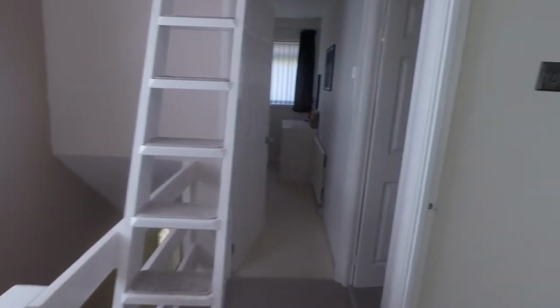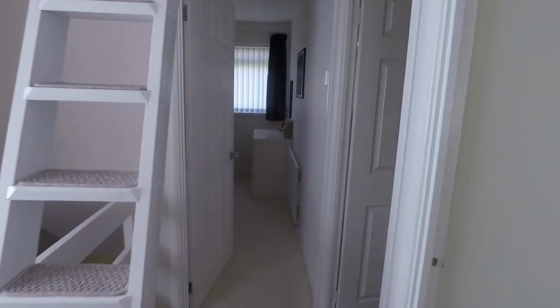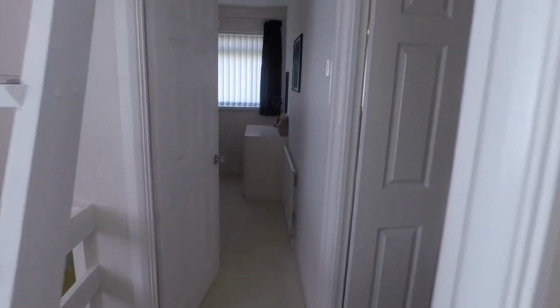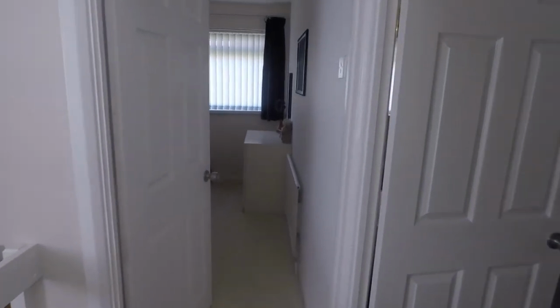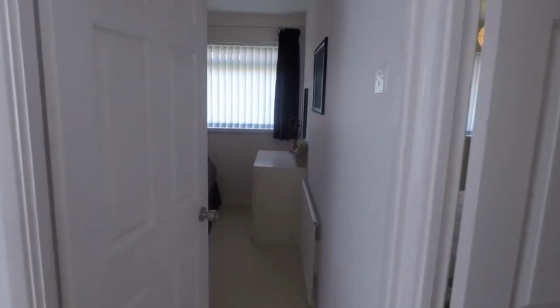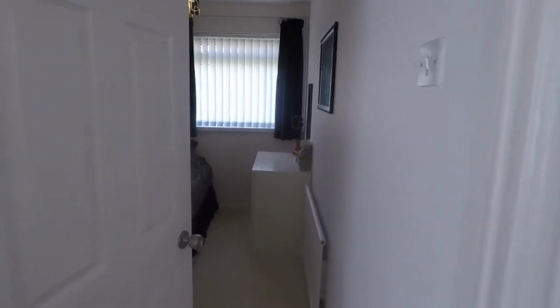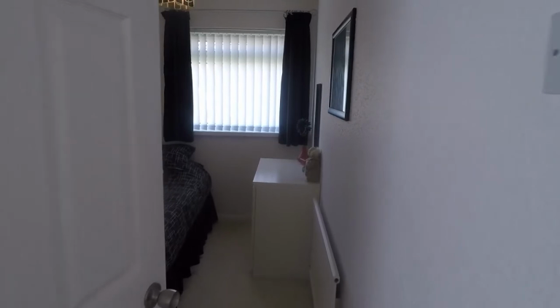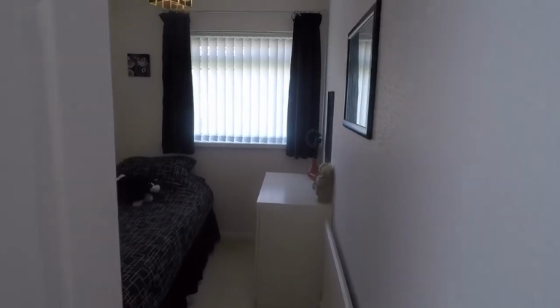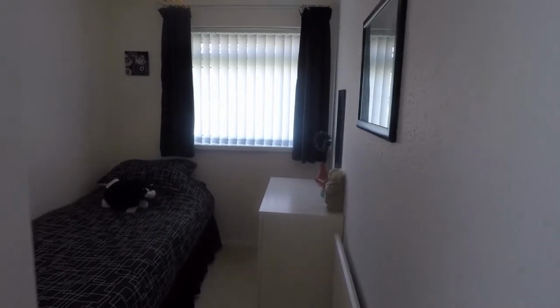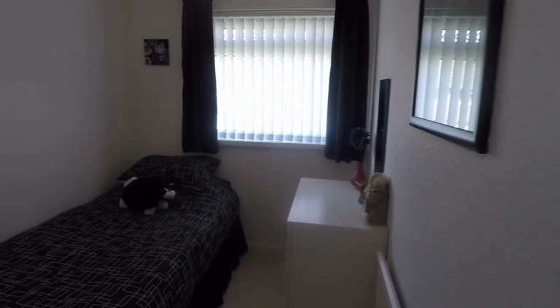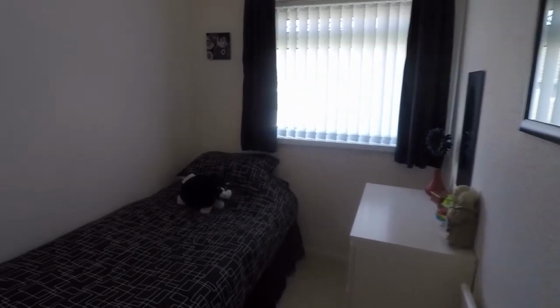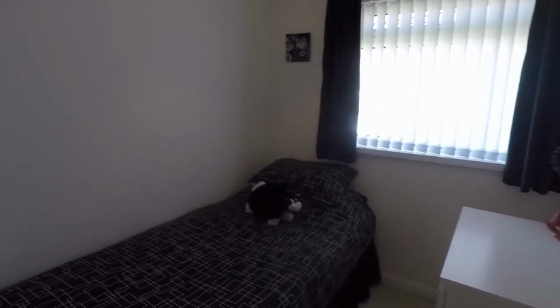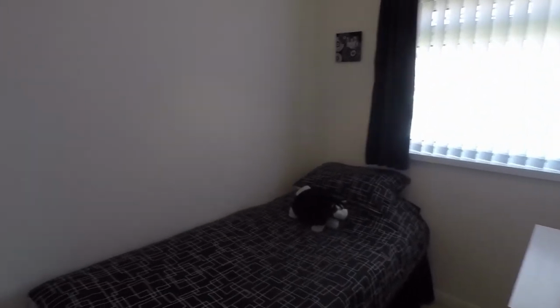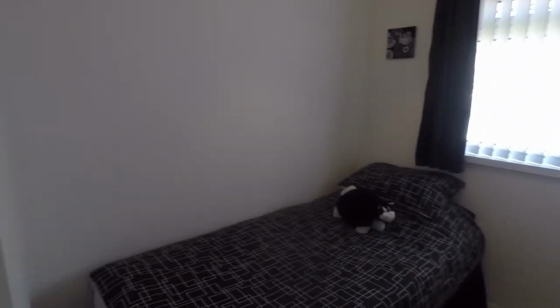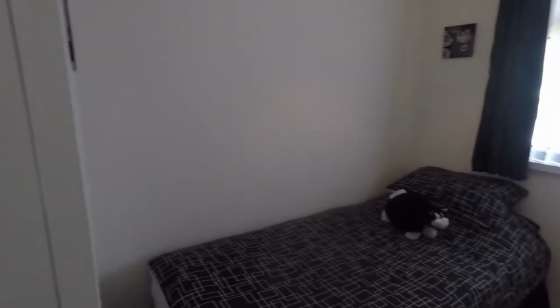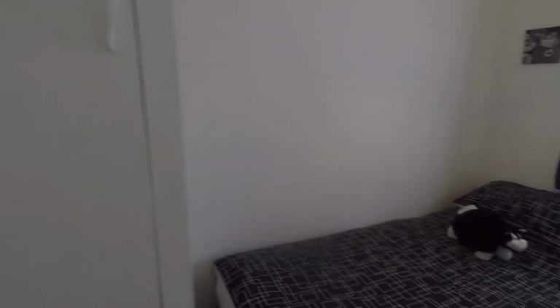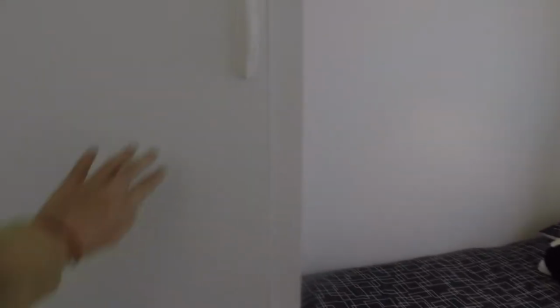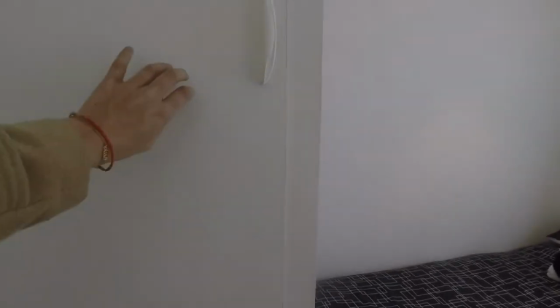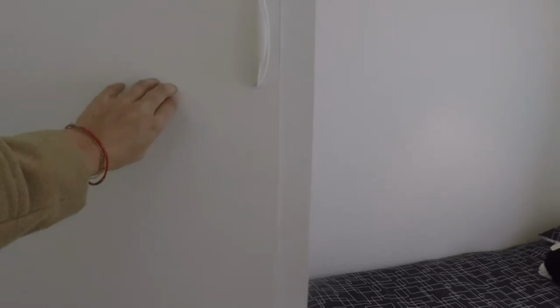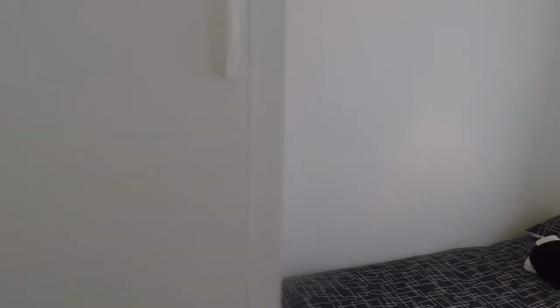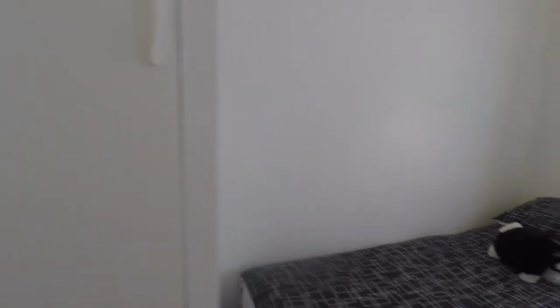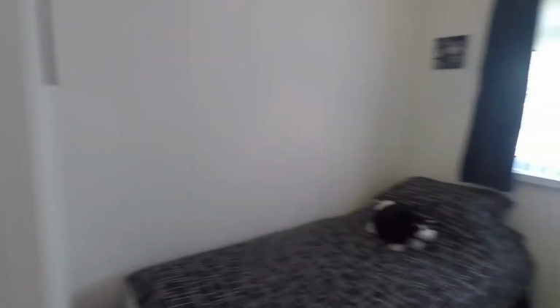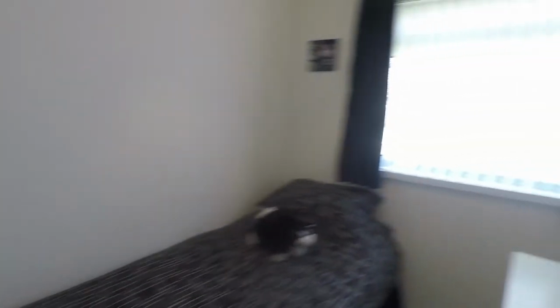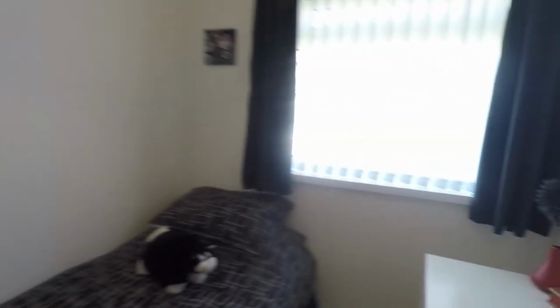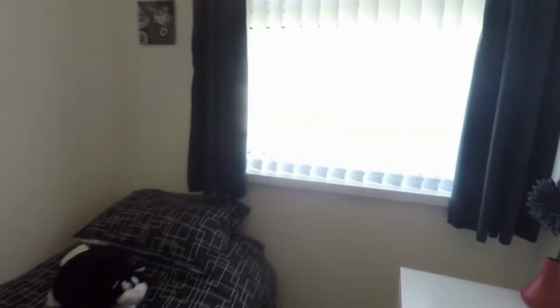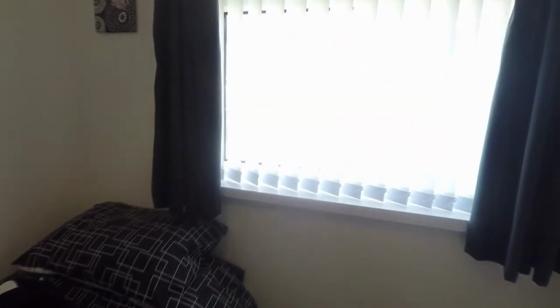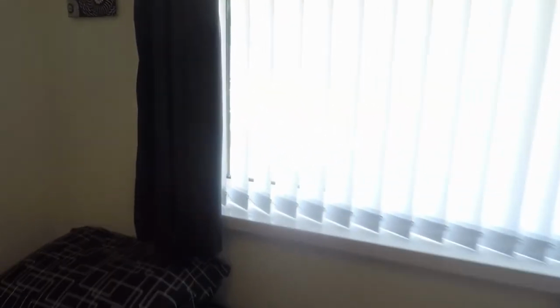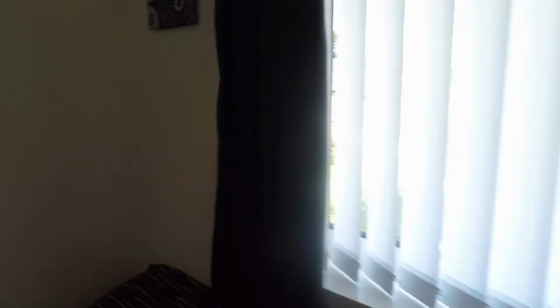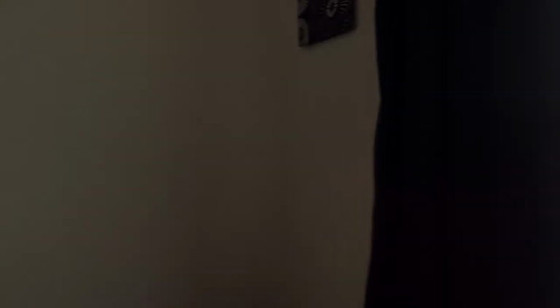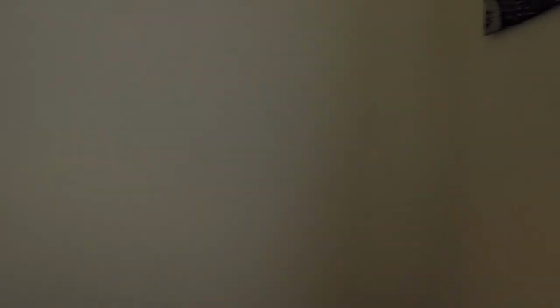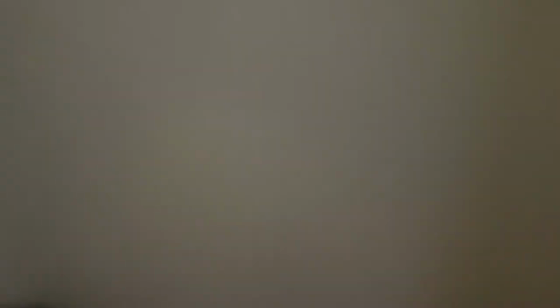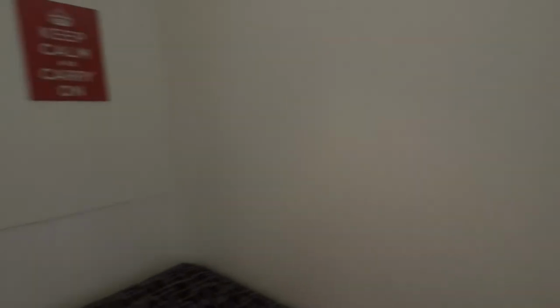Across the hall we have bedroom number three — a good sized single room with a storage cupboard just over here and a window overlooking the front of the property.